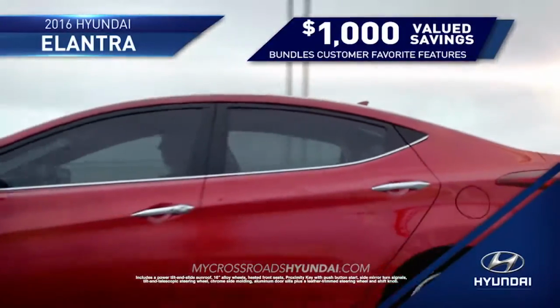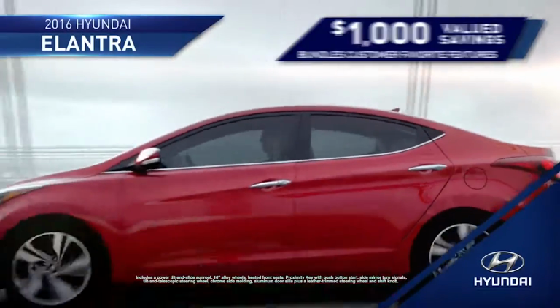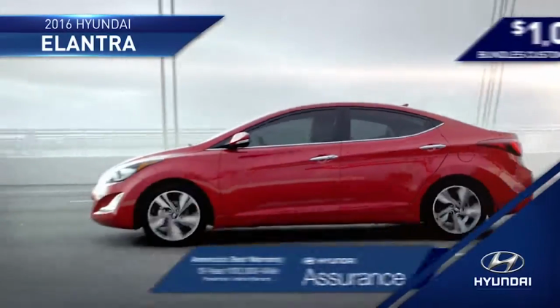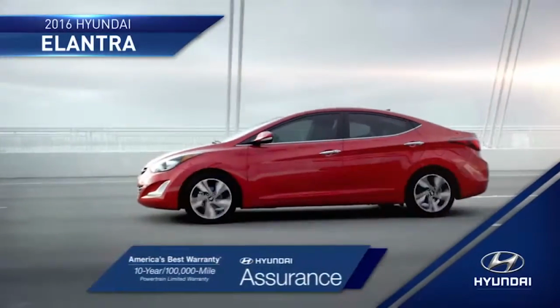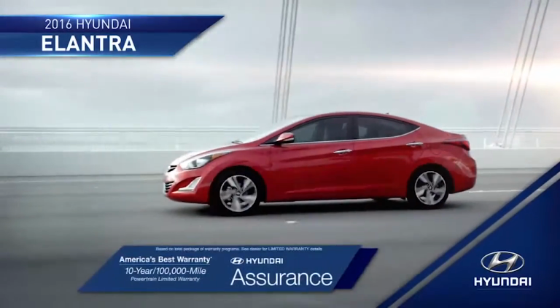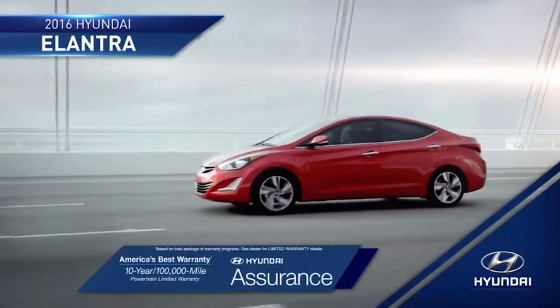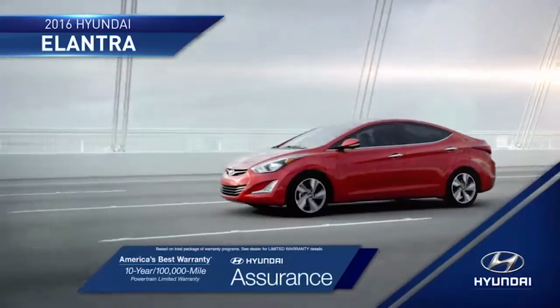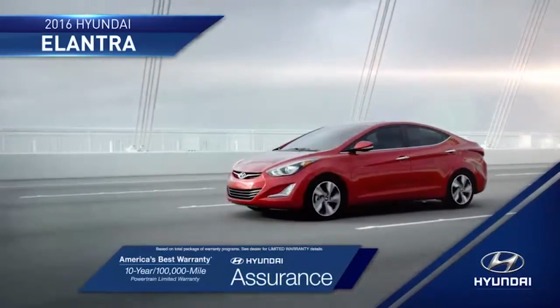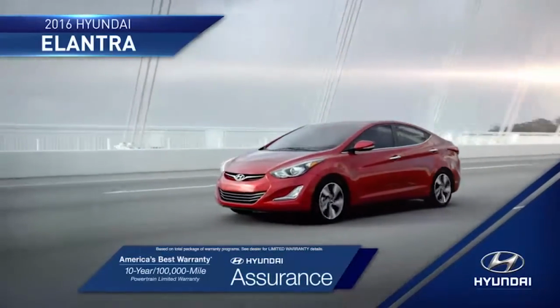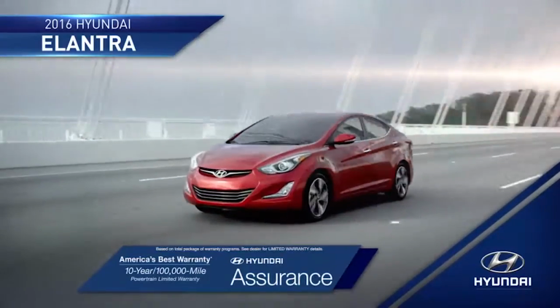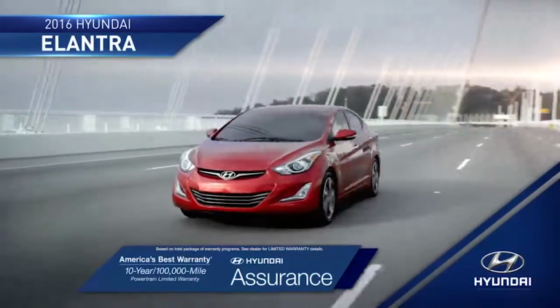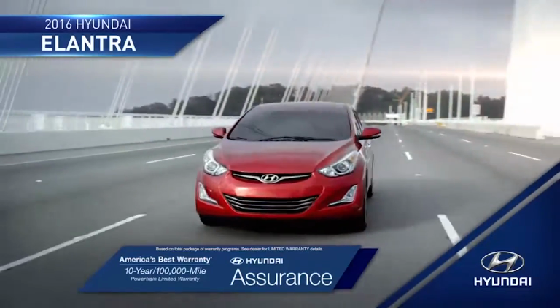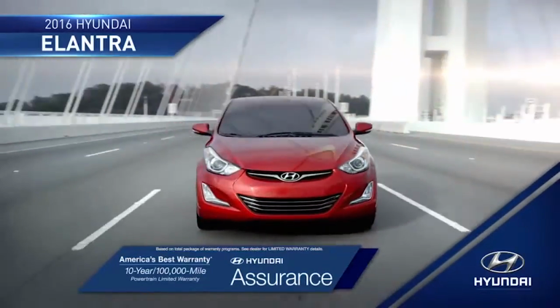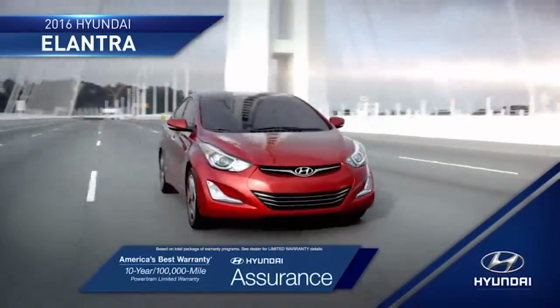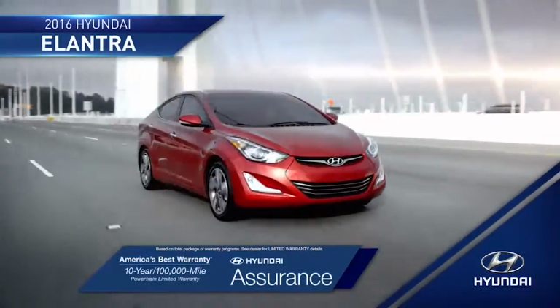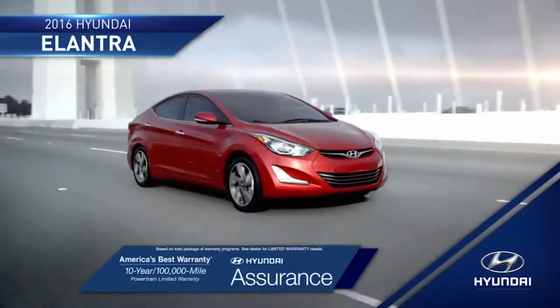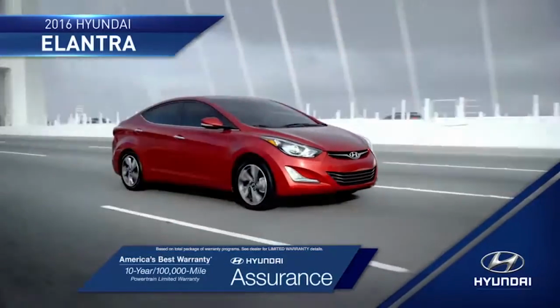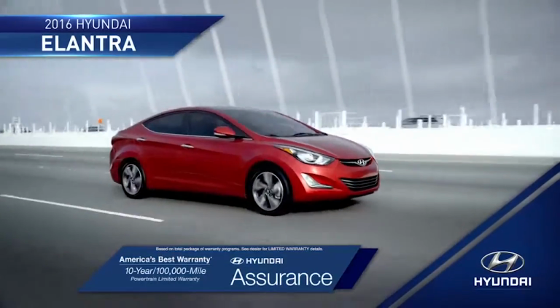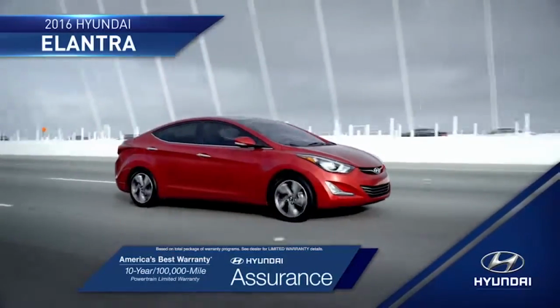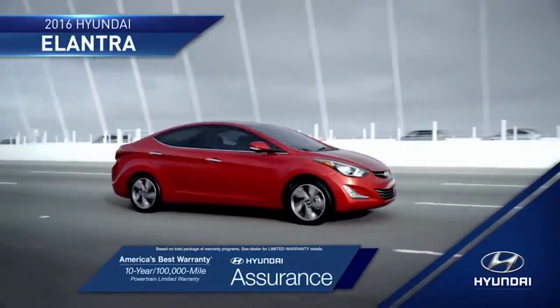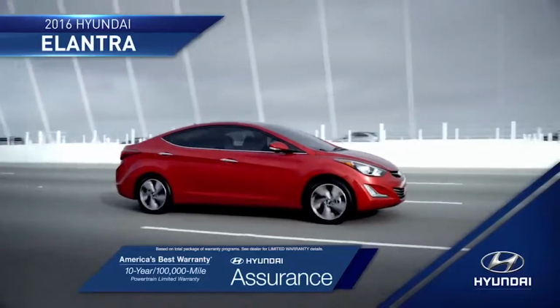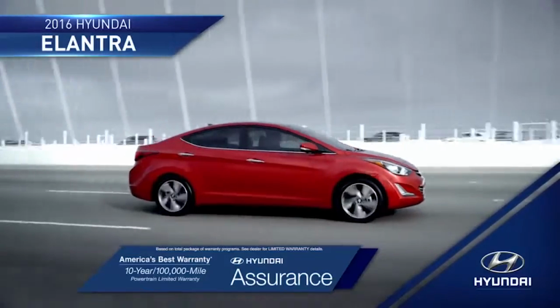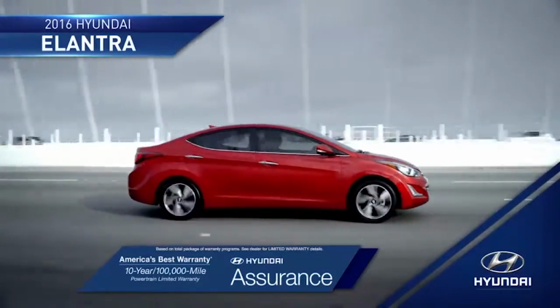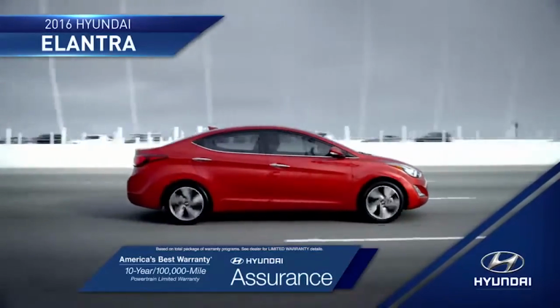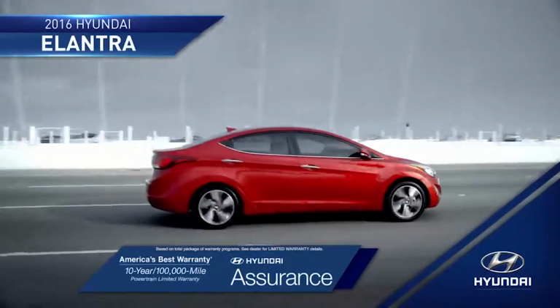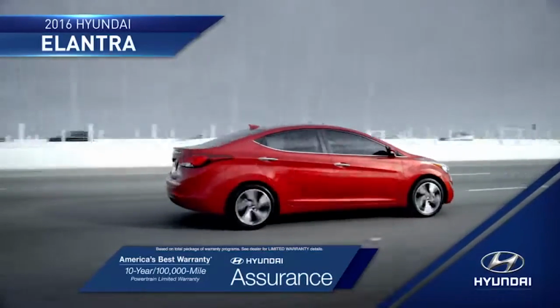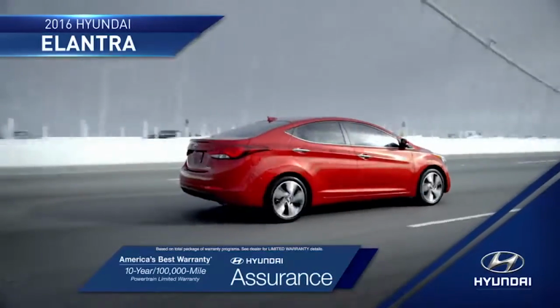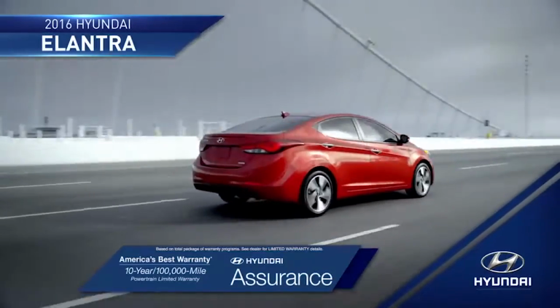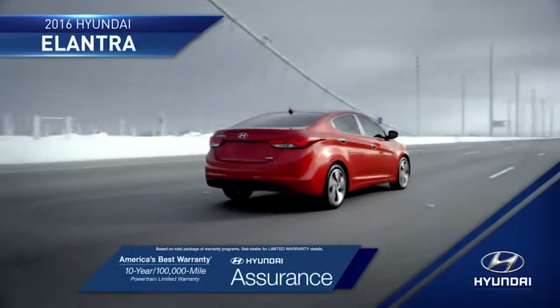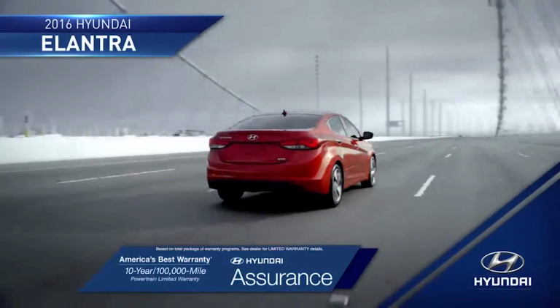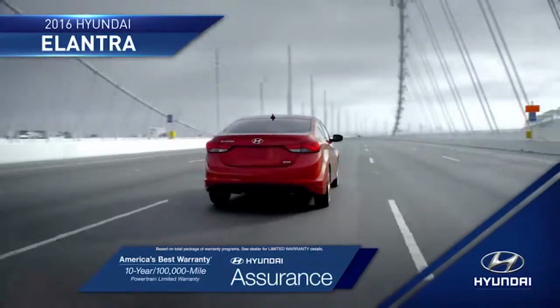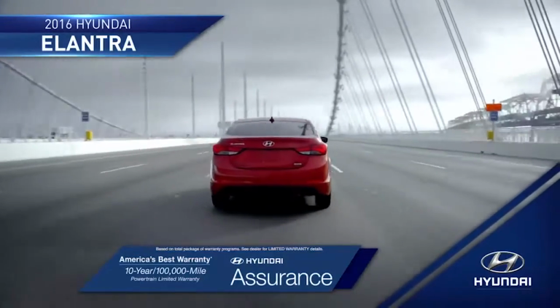And with the peace of mind that you get from America's best 10-year, 100,000-mile warranty and Hyundai Assurance, you'll be ready to take on the road ahead completely stress-free.